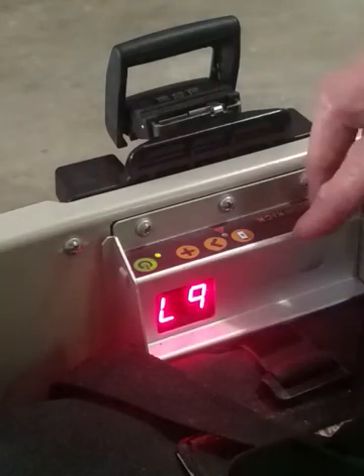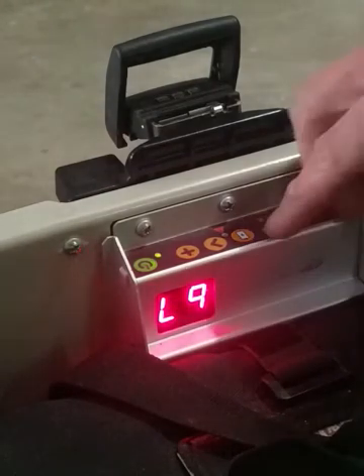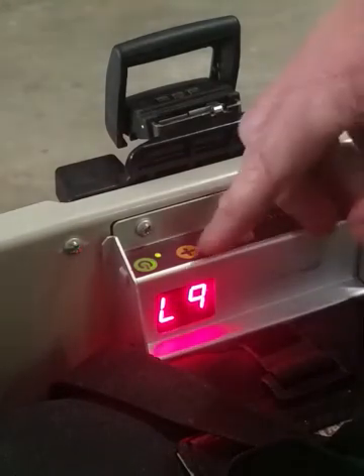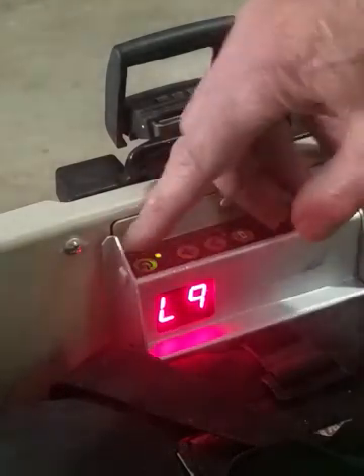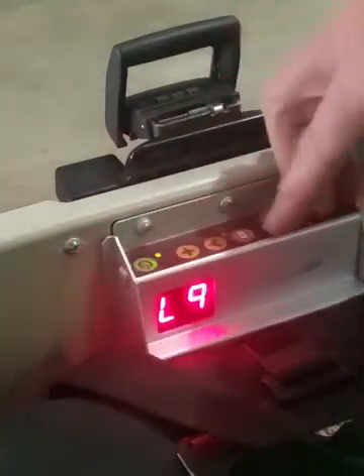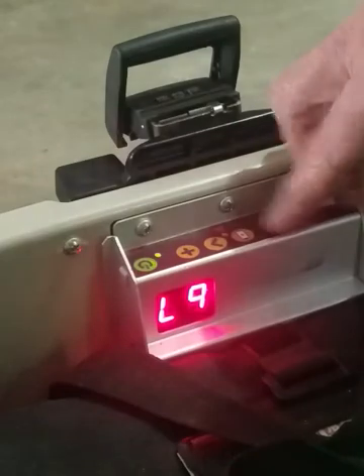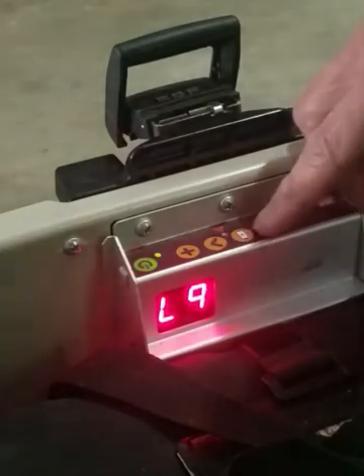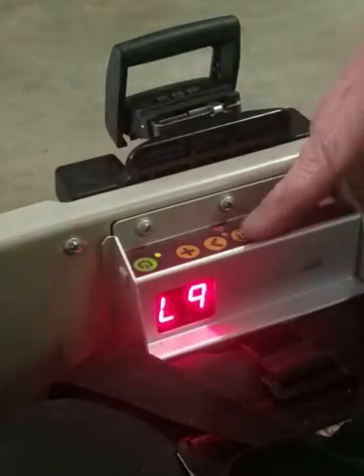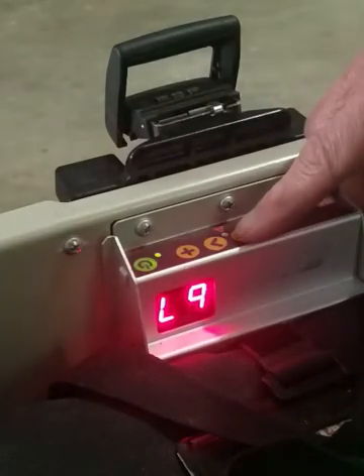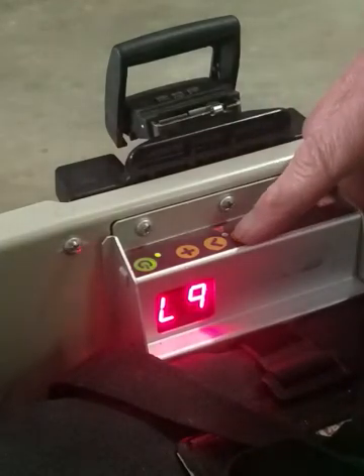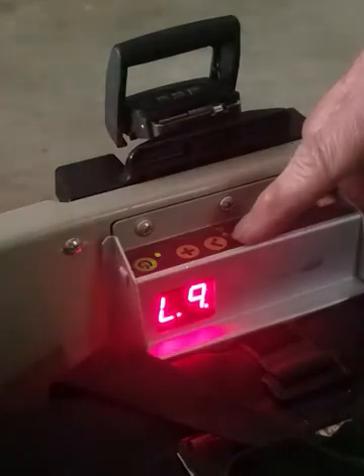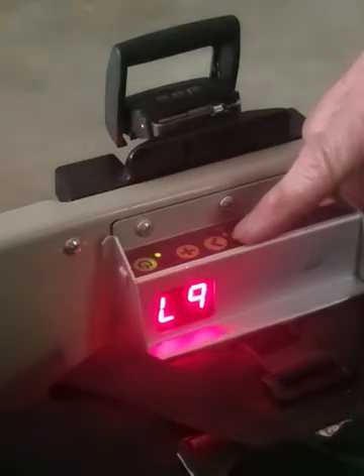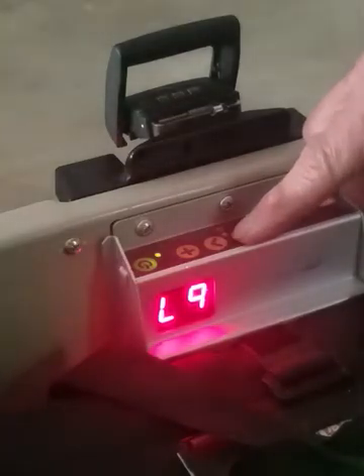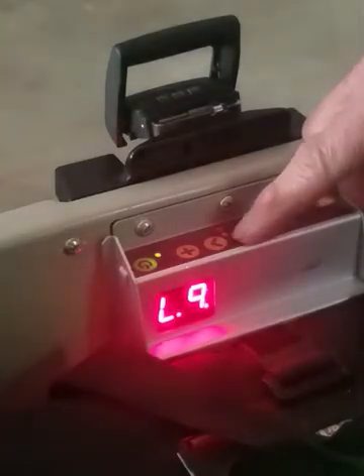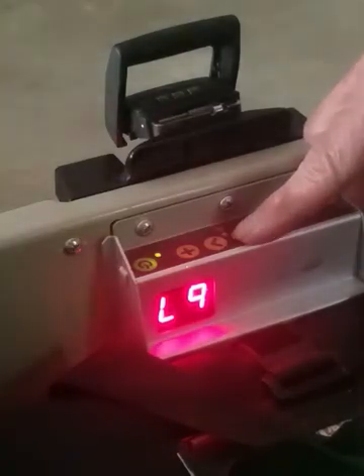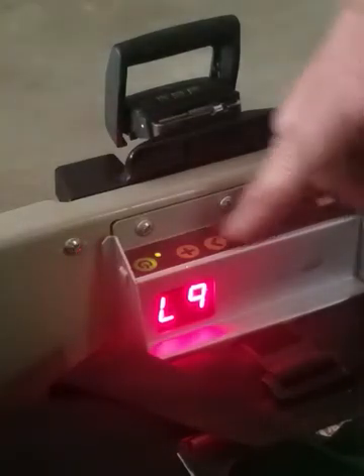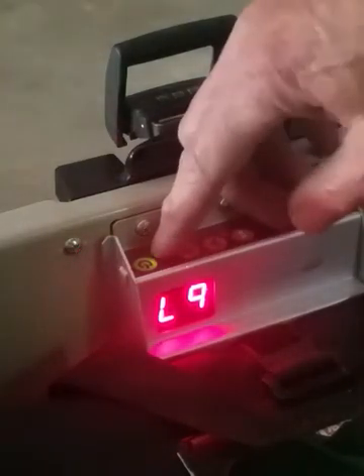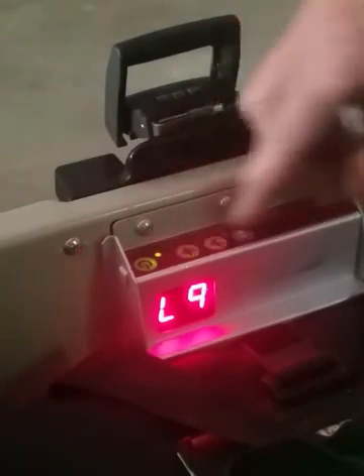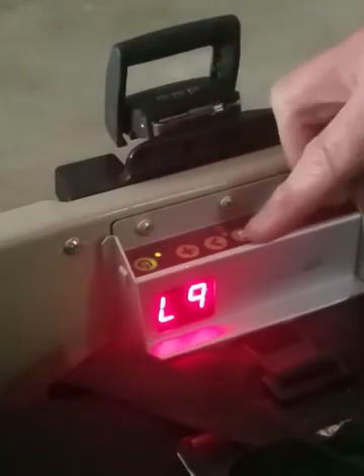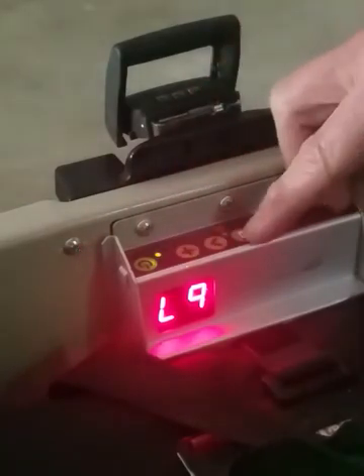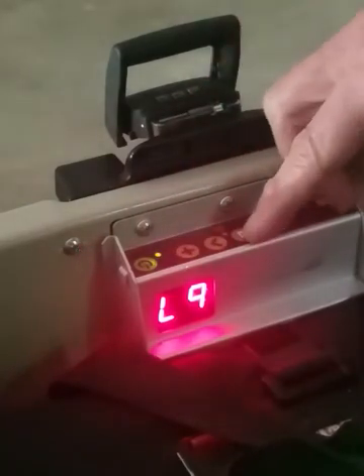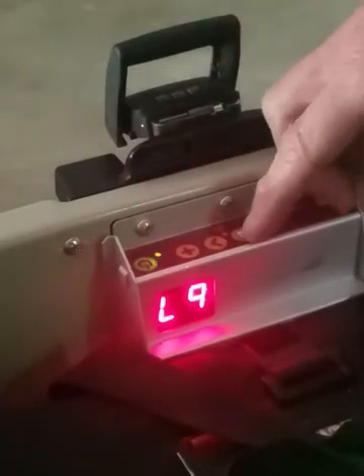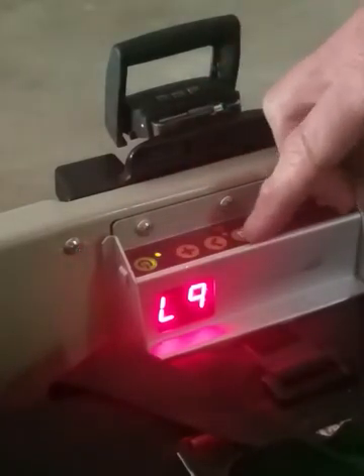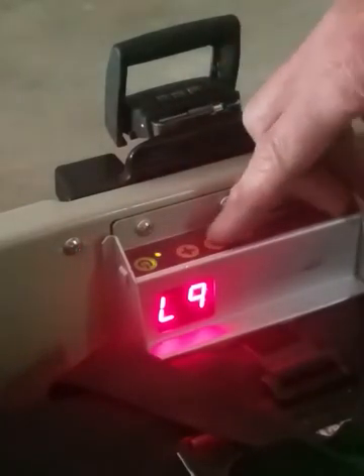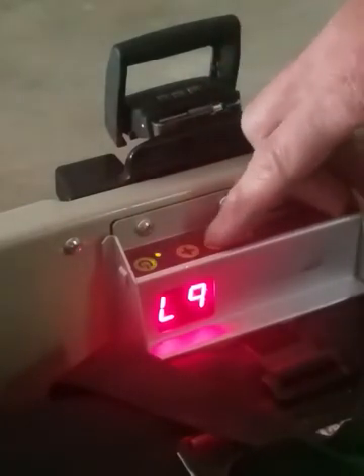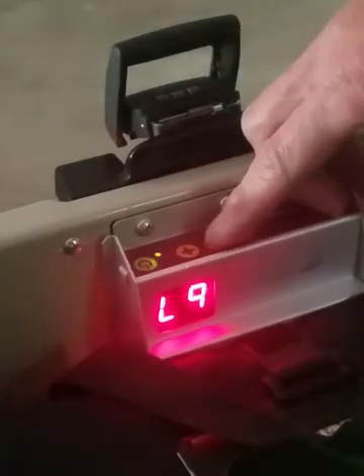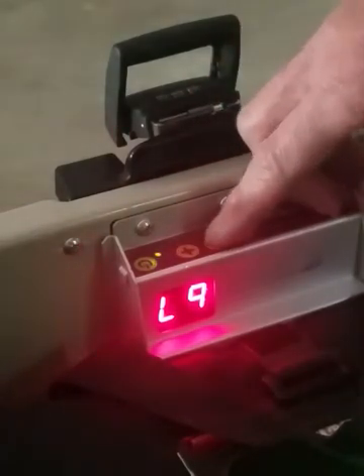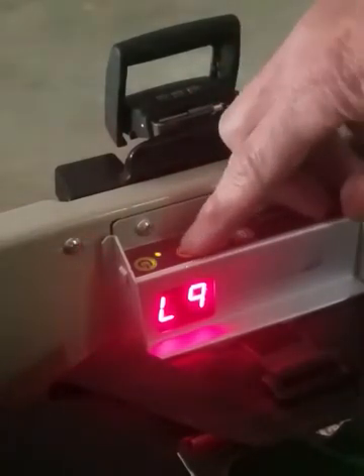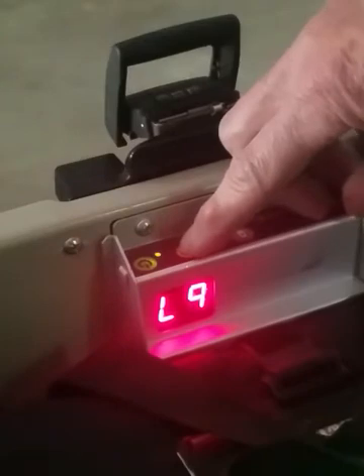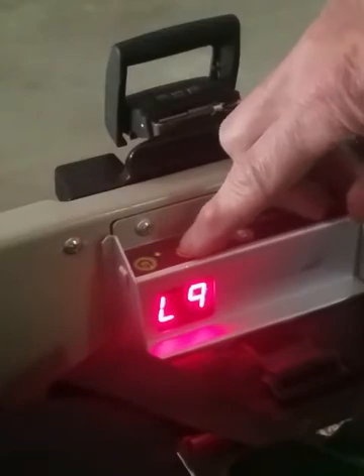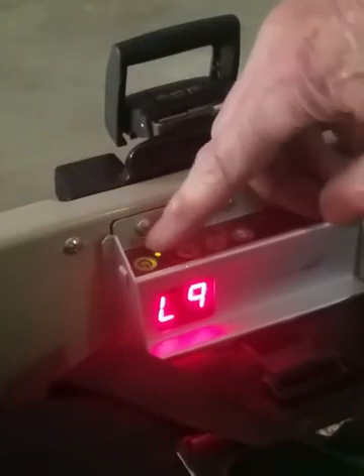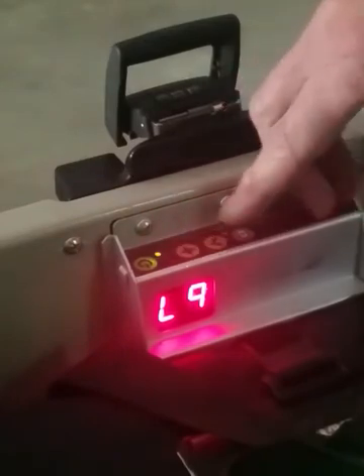For button functionality, notice when you press a button that this light flashes. That indicates that the button has been pressed, and that happens for all three of these buttons — you can see that flash.